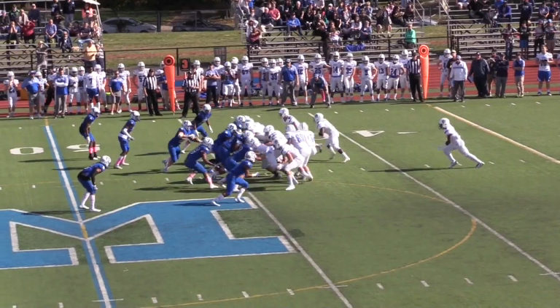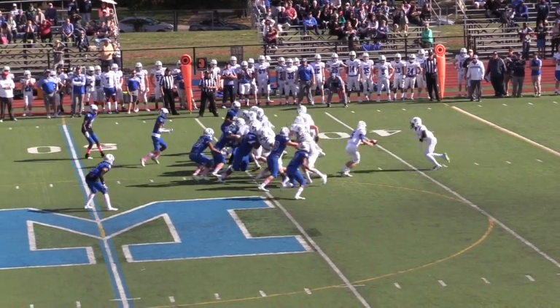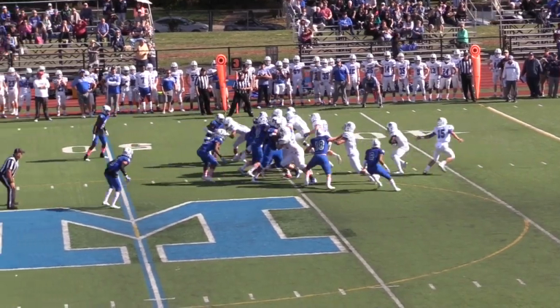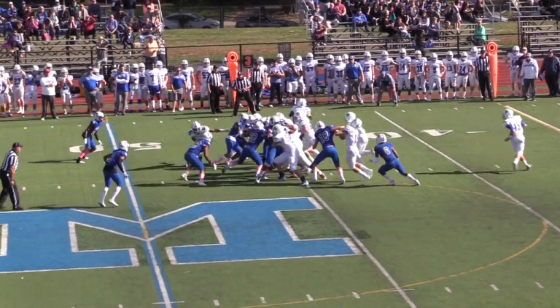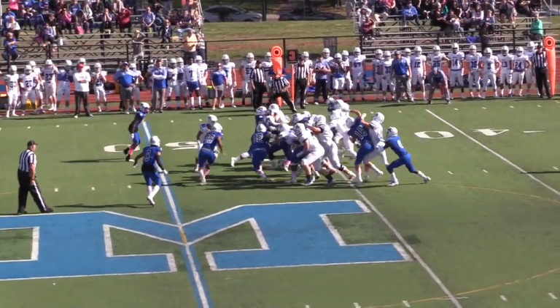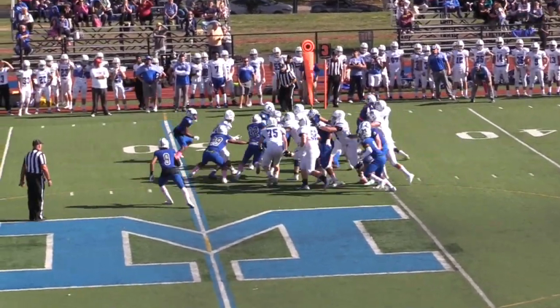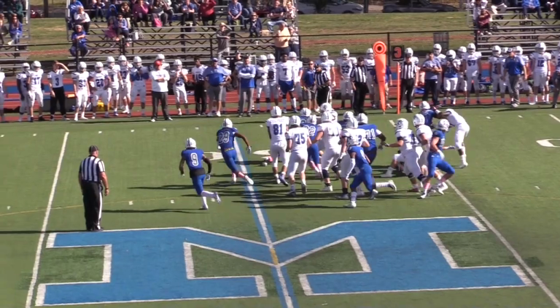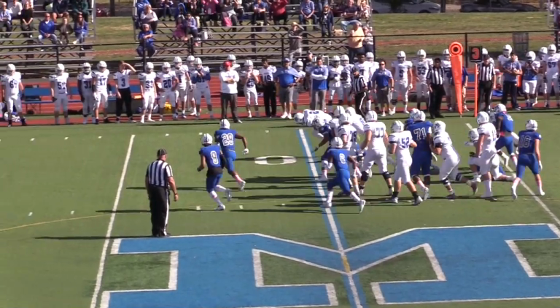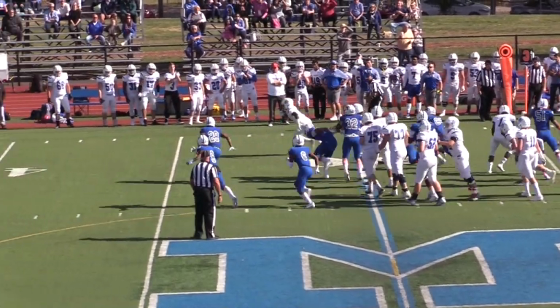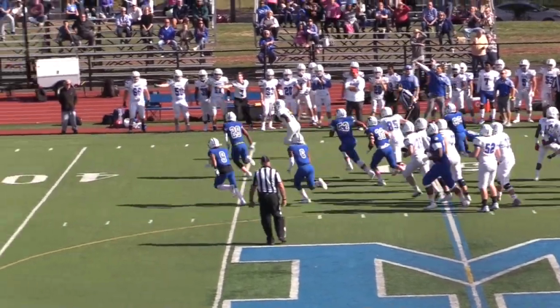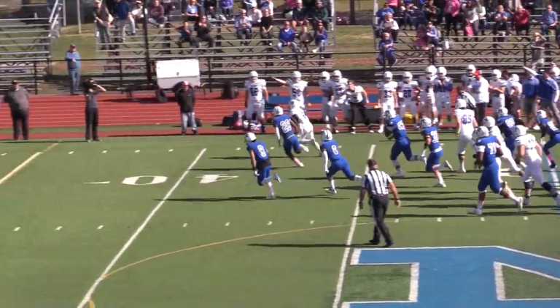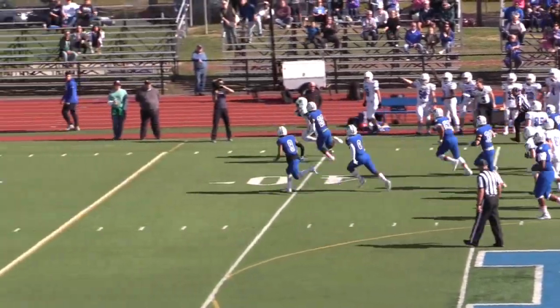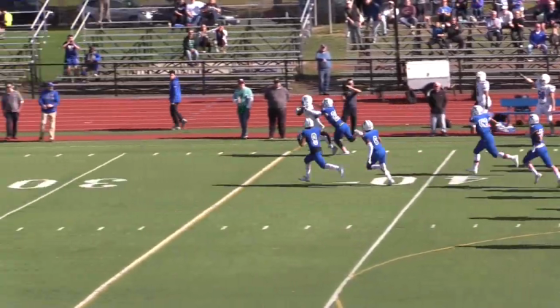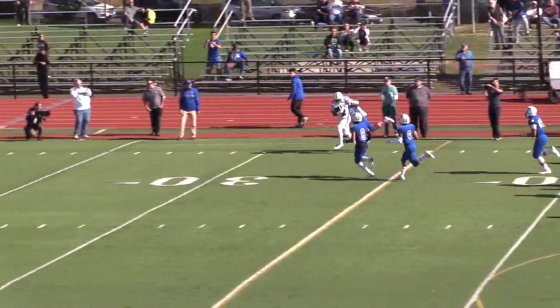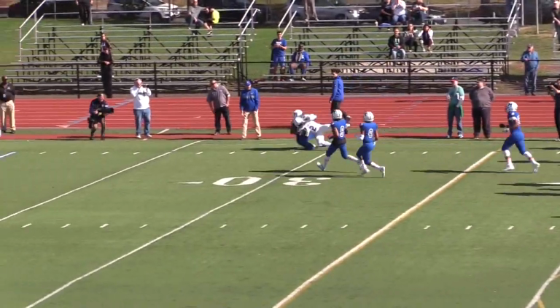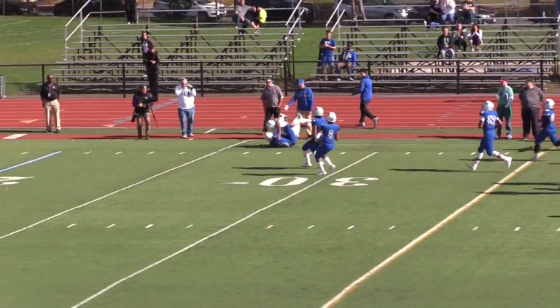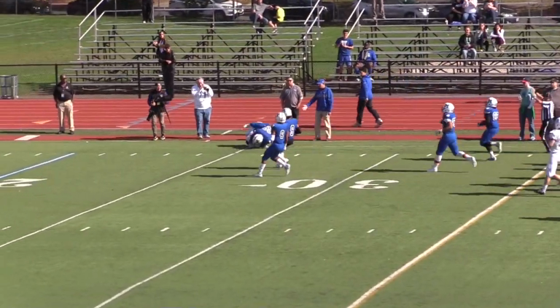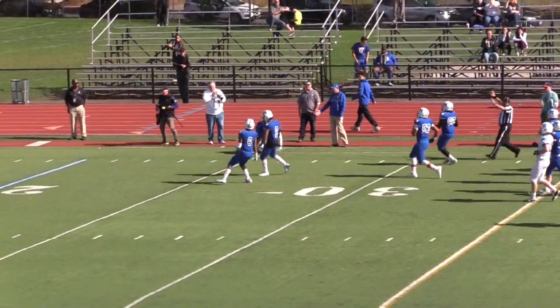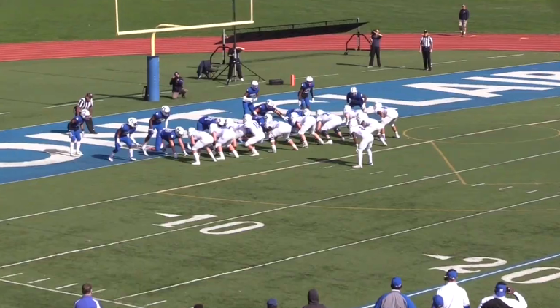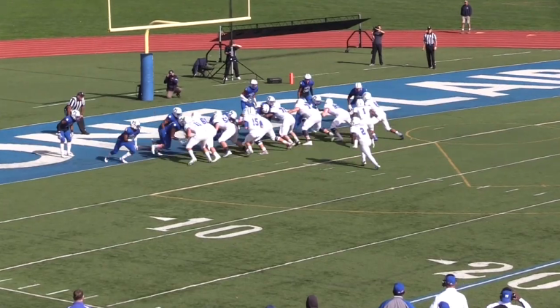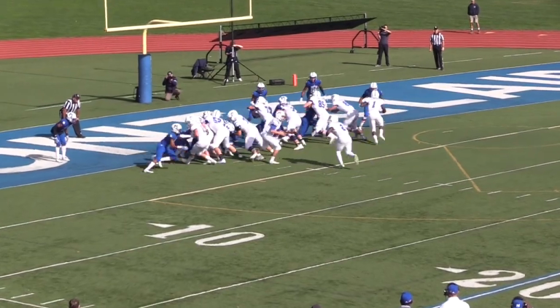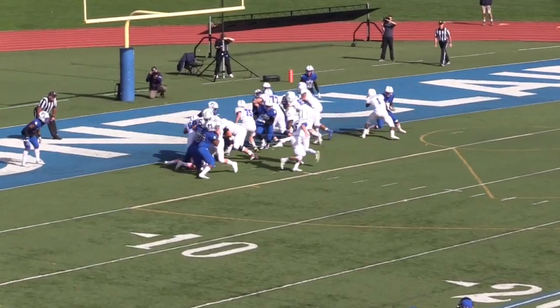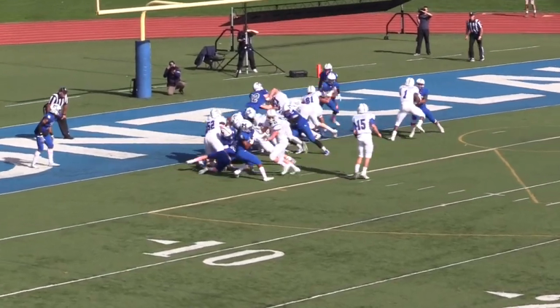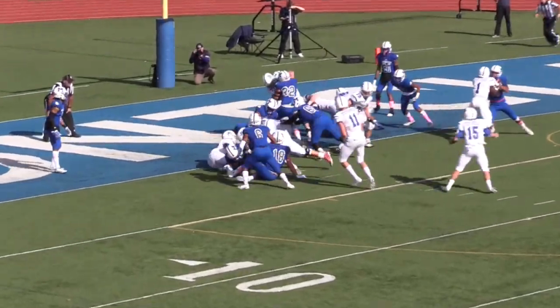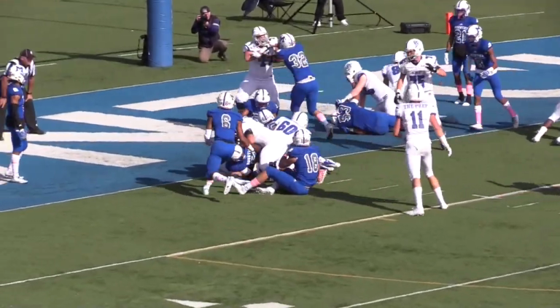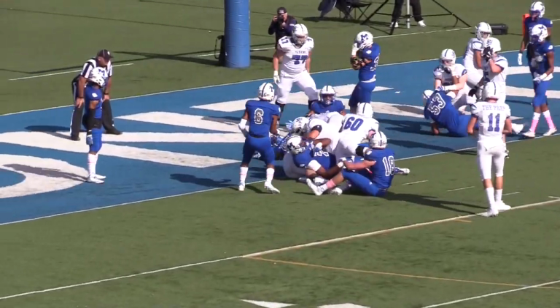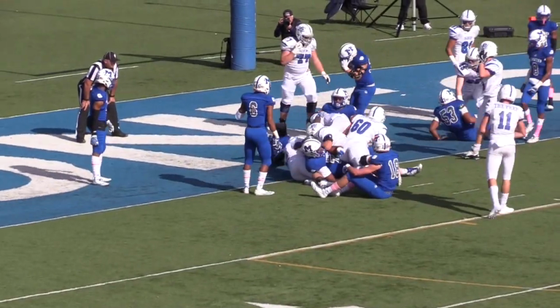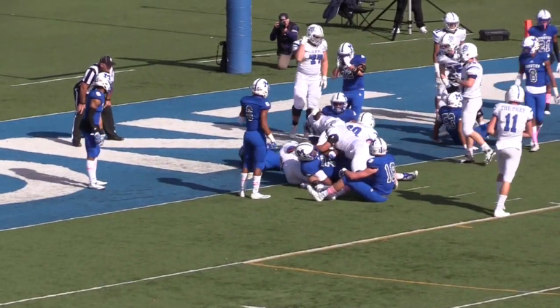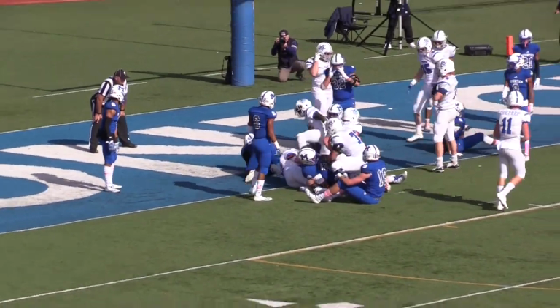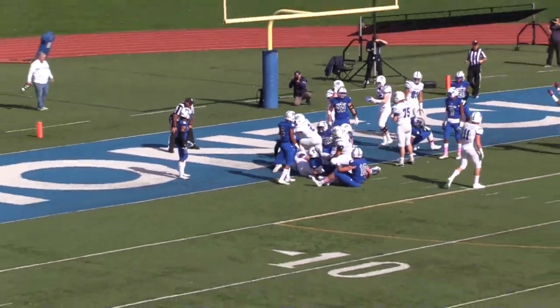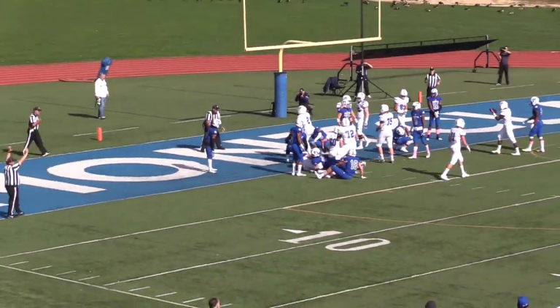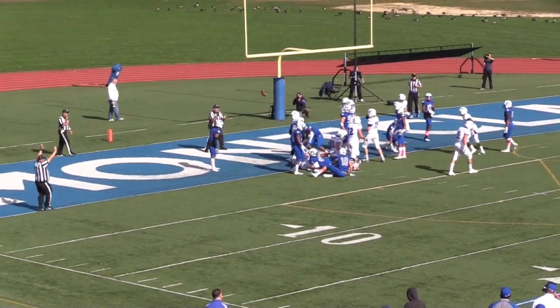The Preps' Kyle Monungay had a day himself. He took his first carry across midfield for 25 yards and into Montclair territory, and then finished the drive with a 1-yard touchdown run, his first of two on the afternoon, to tie the game at 7.